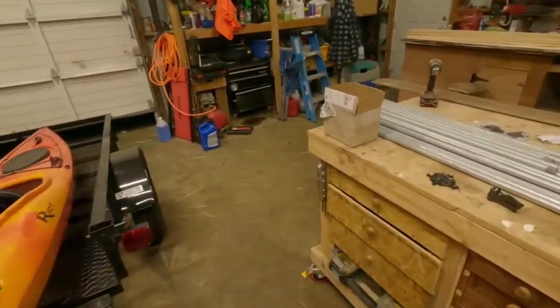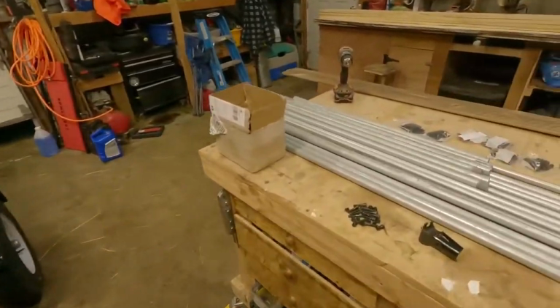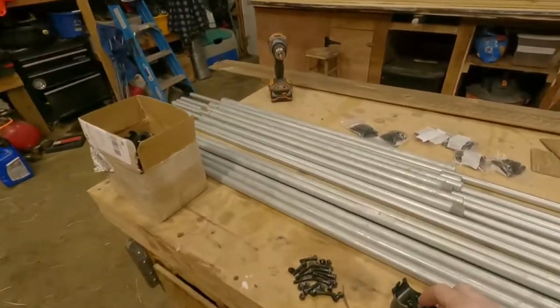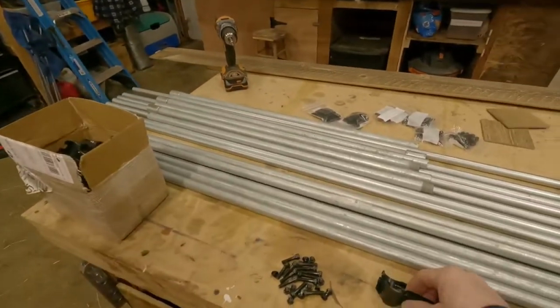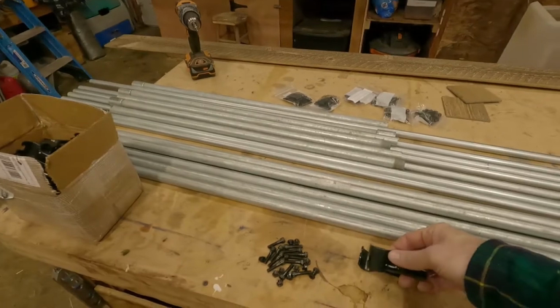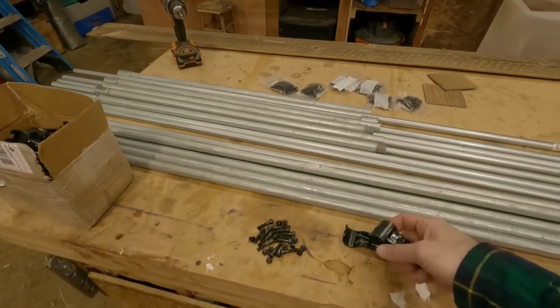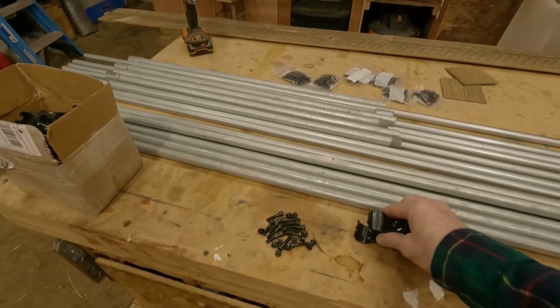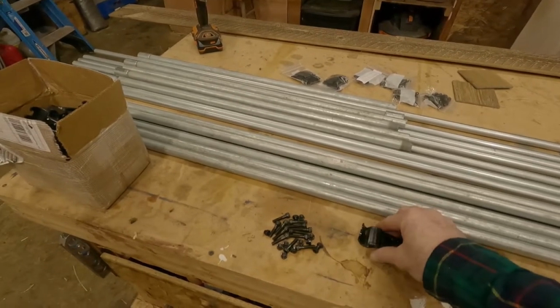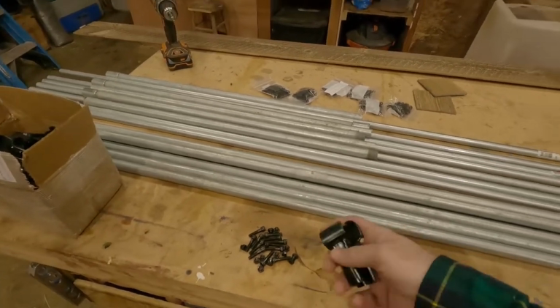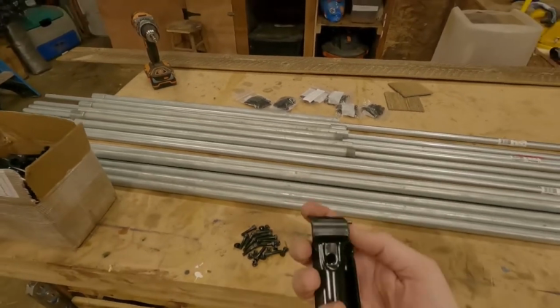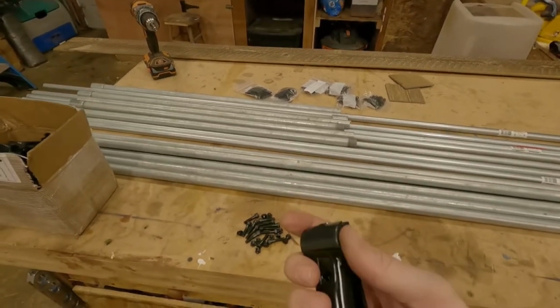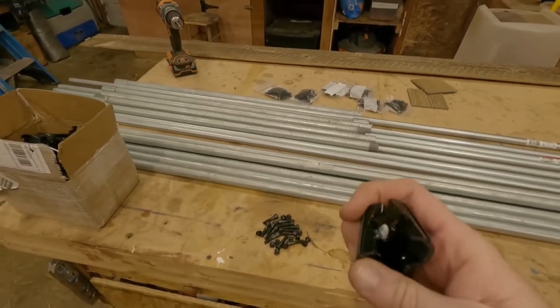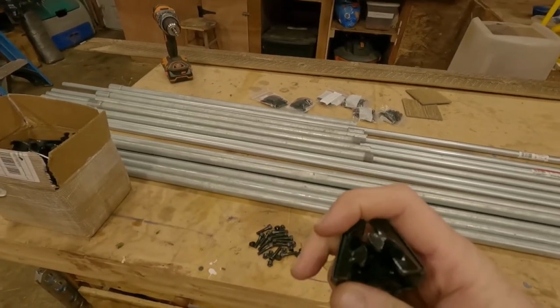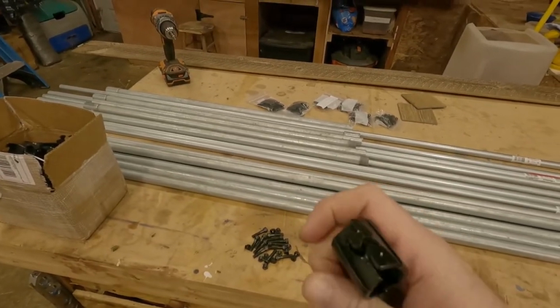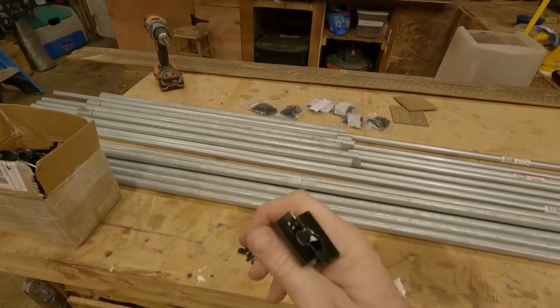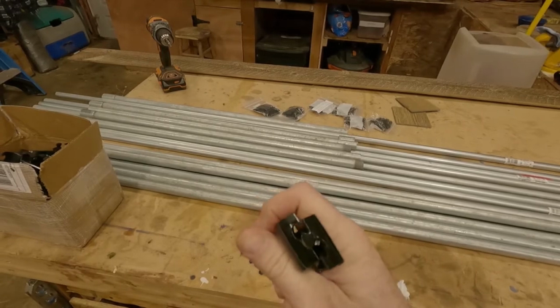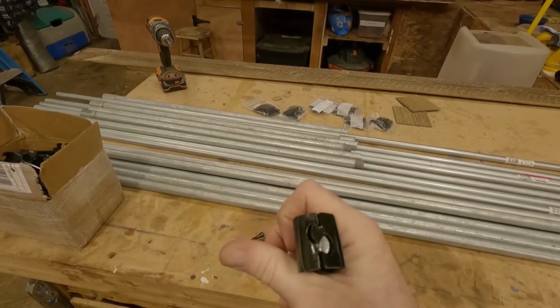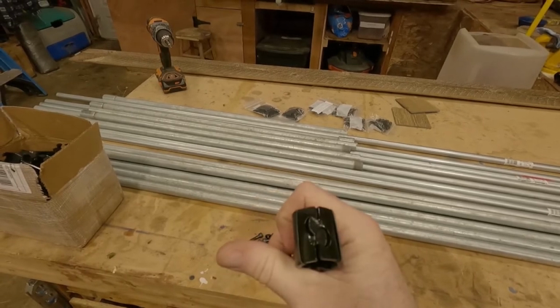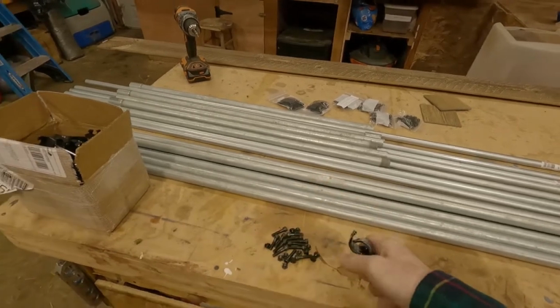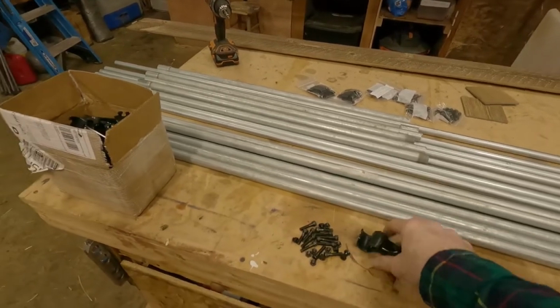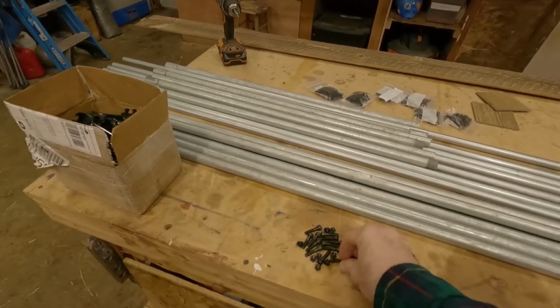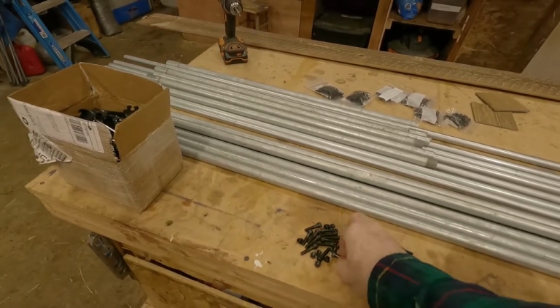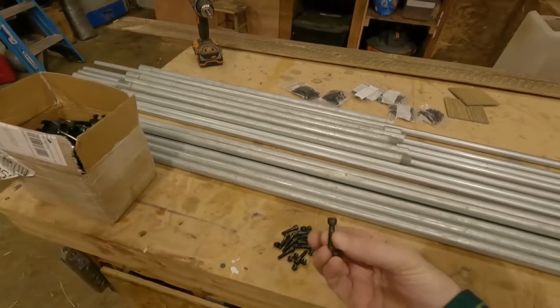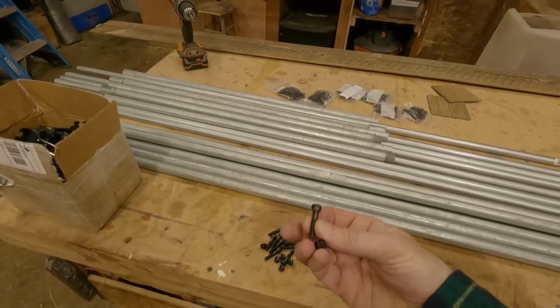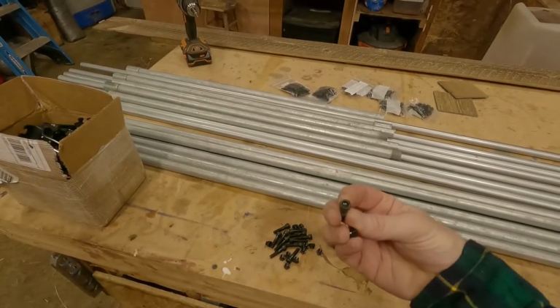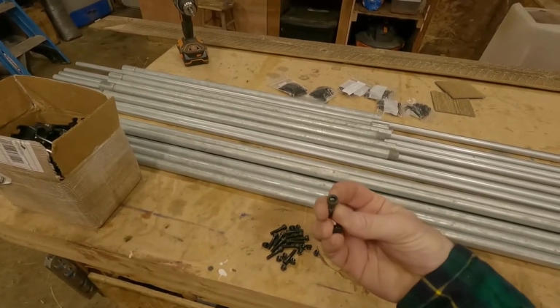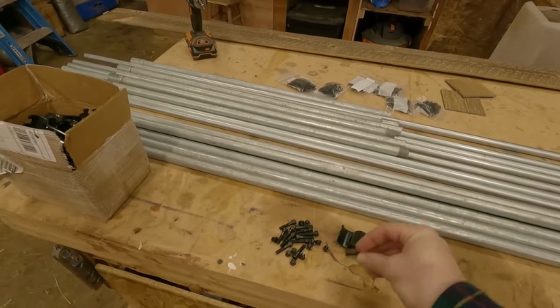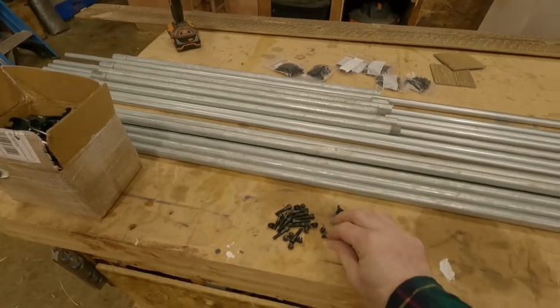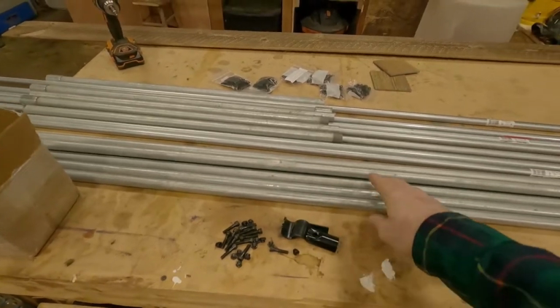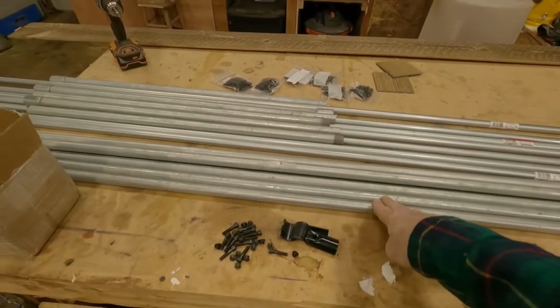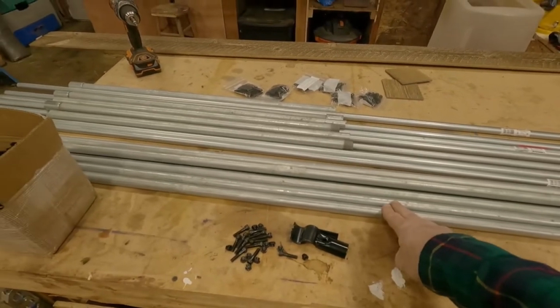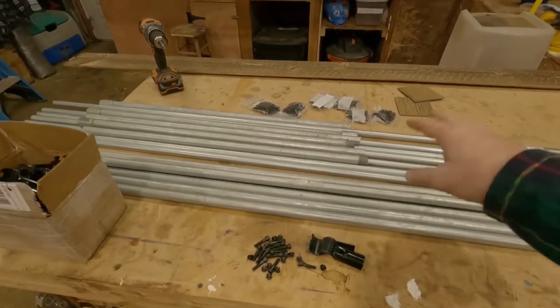I went and bought some stuff called Maker Pipe. They've got these interesting little clamps with a puzzle pattern to them to kind of lock them together, and everything gets locked together with these allen head screws. You just use half-inch conduit.